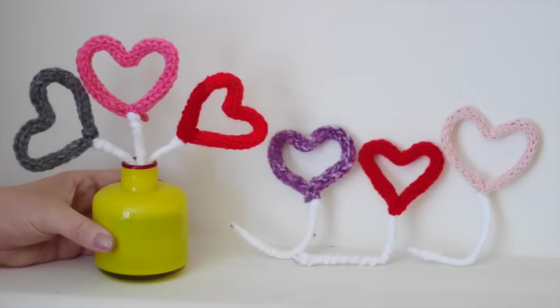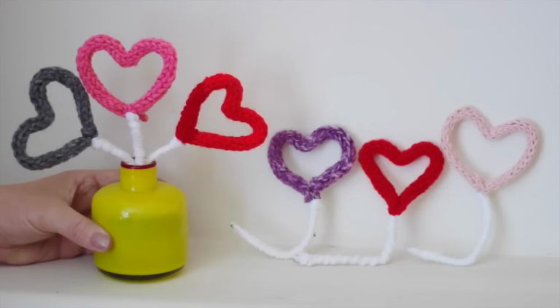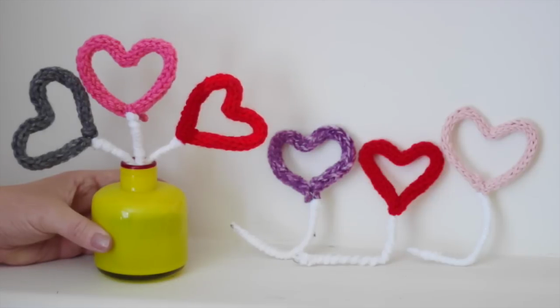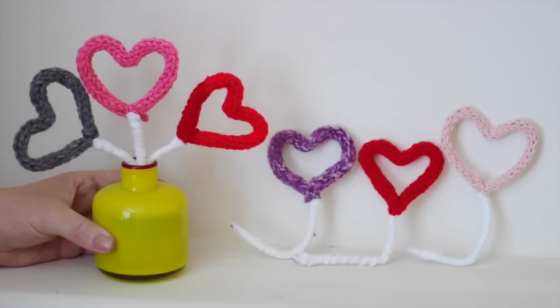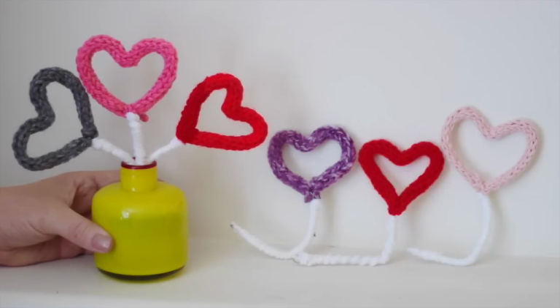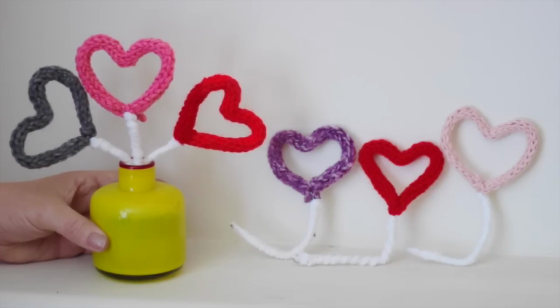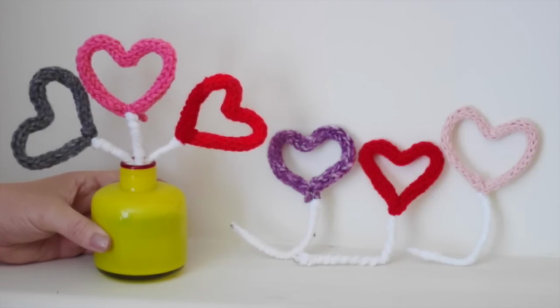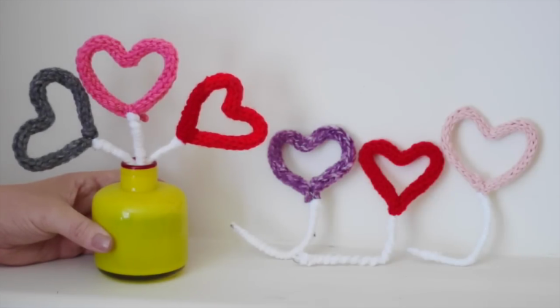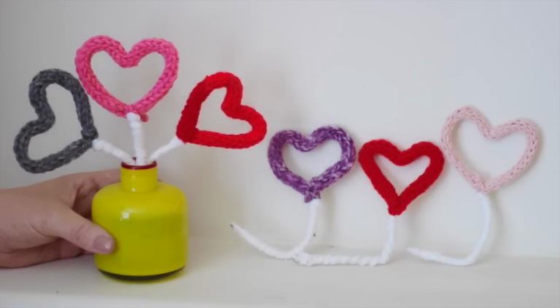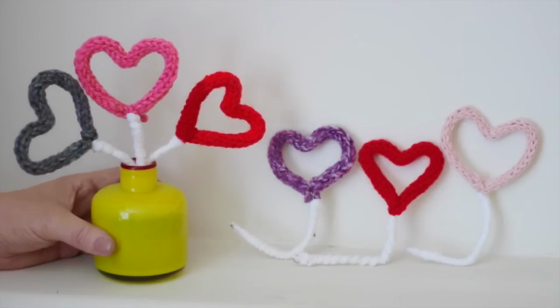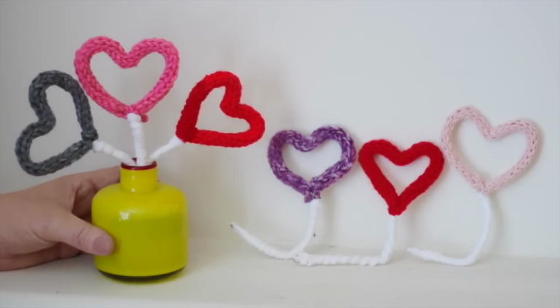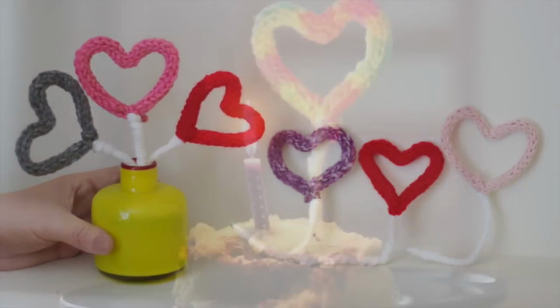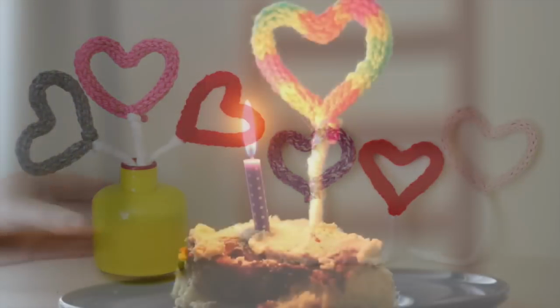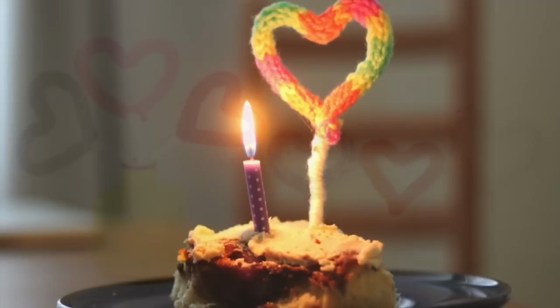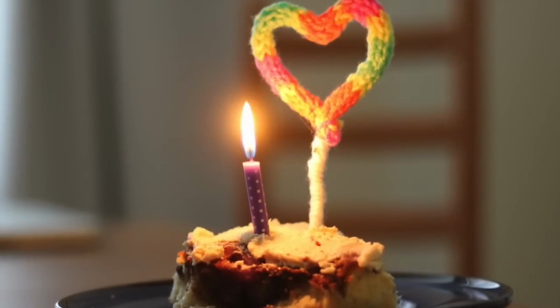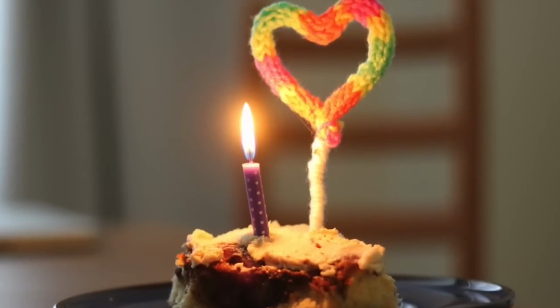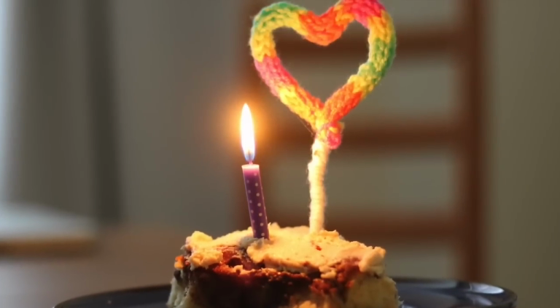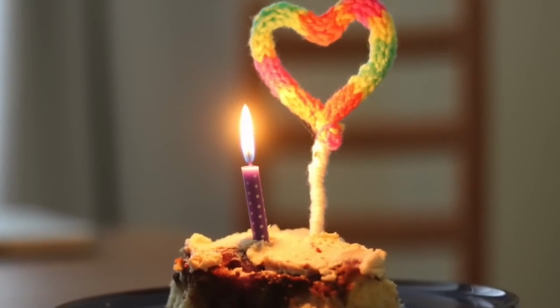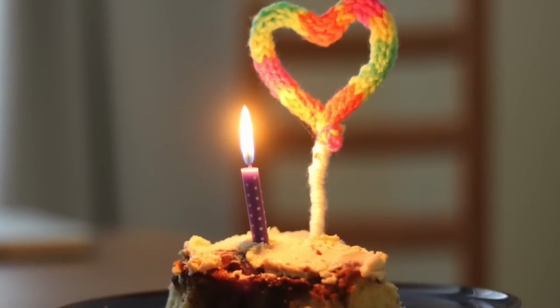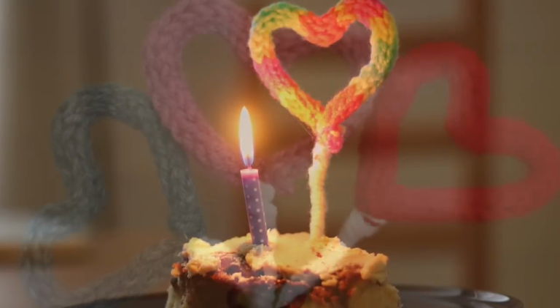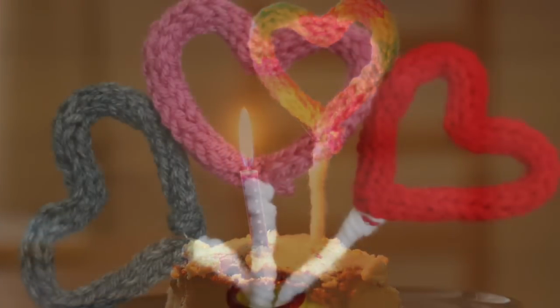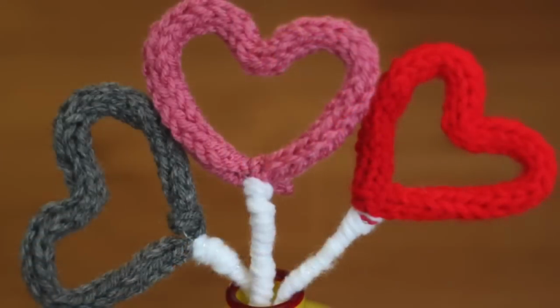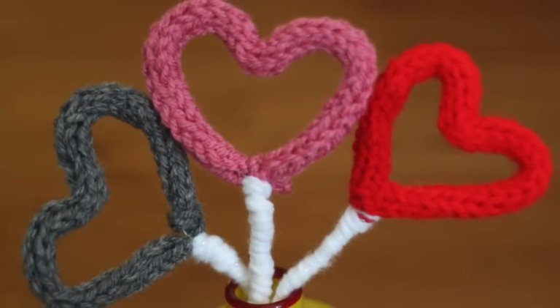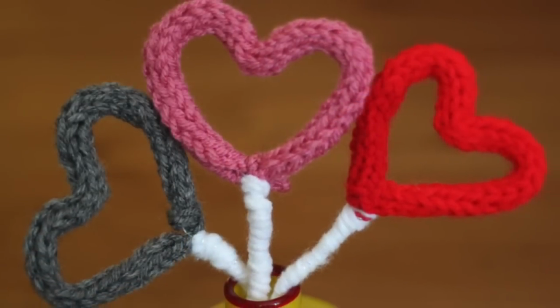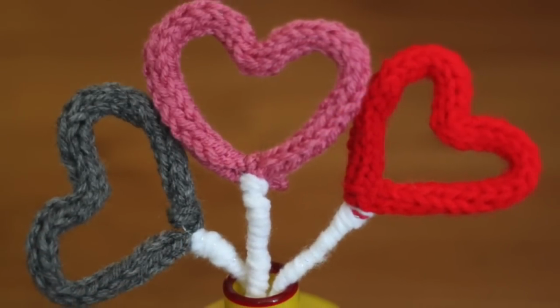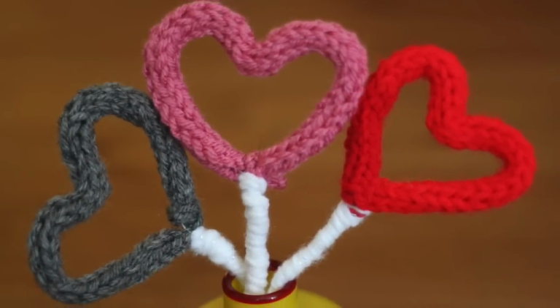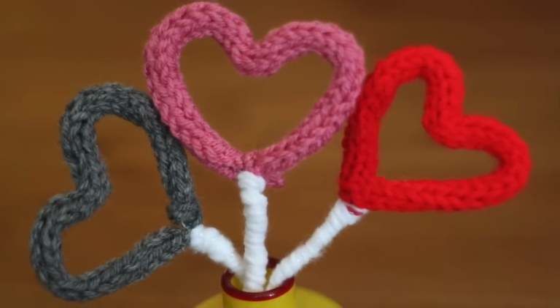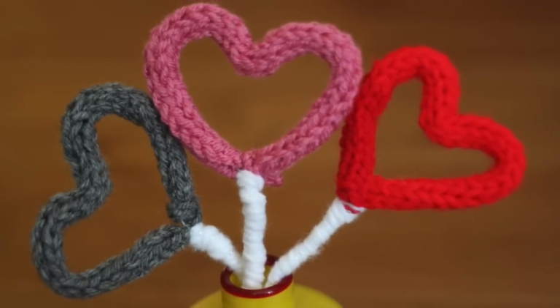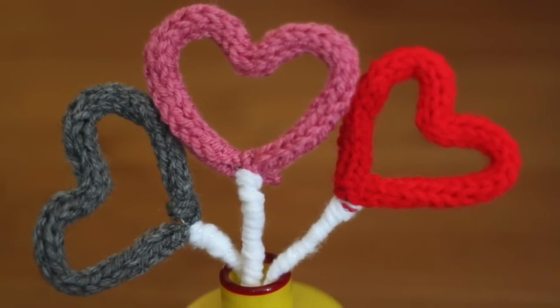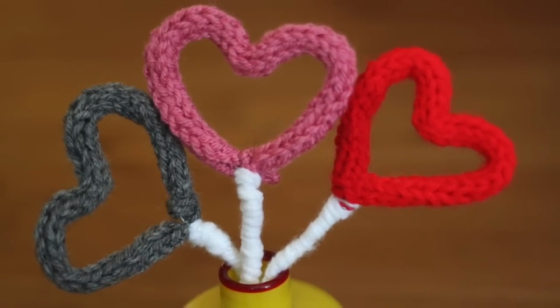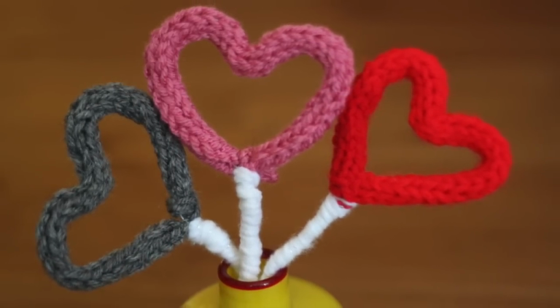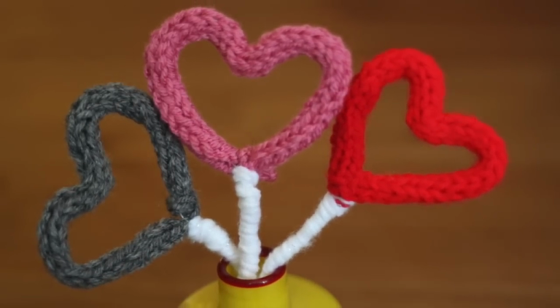These little hearts are the perfect decoration for Valentine's Day, birthday celebrations, and throughout the entire year for an extra touch of love.